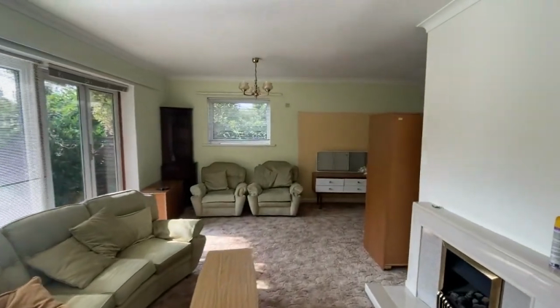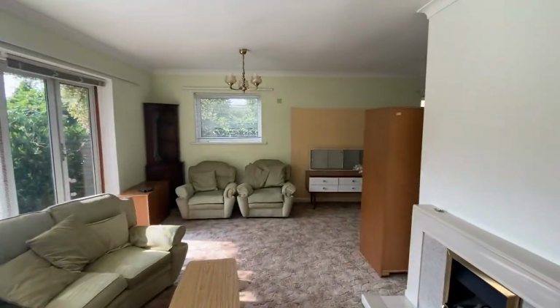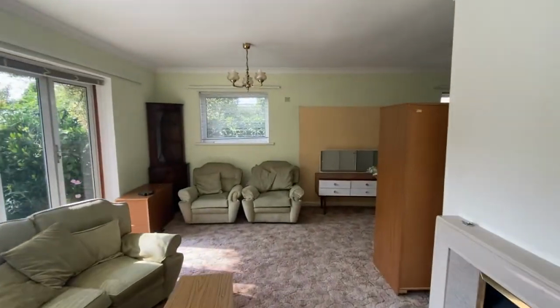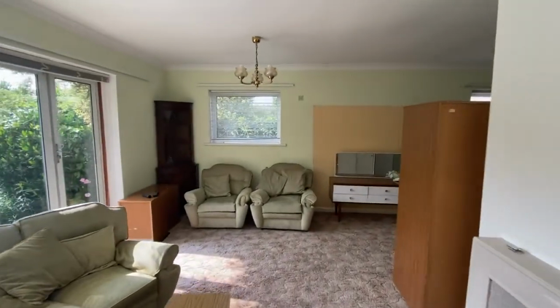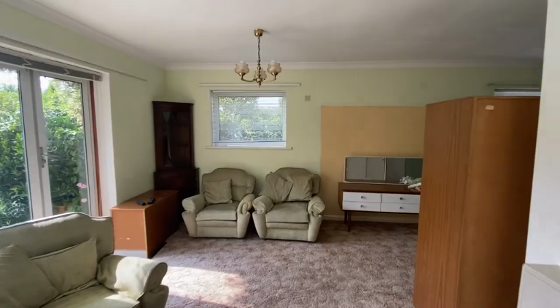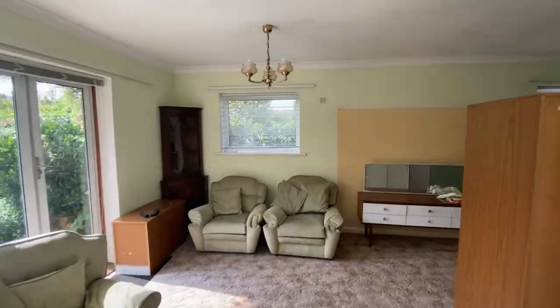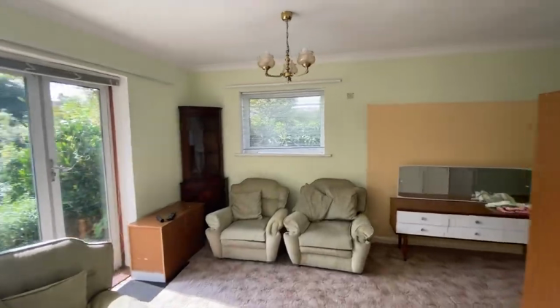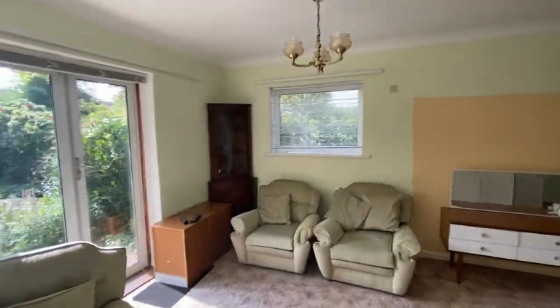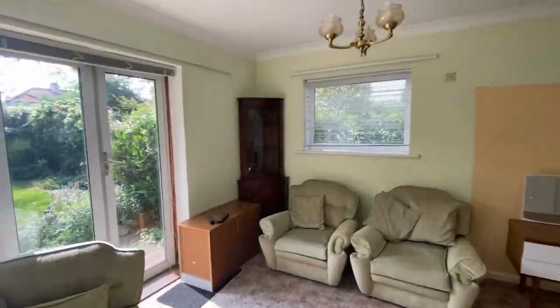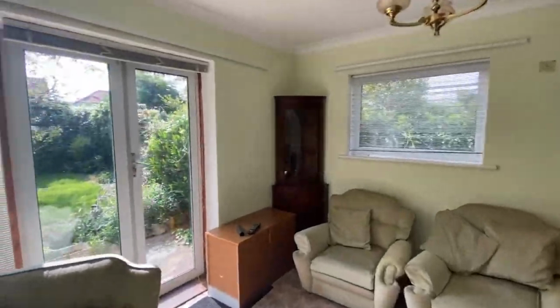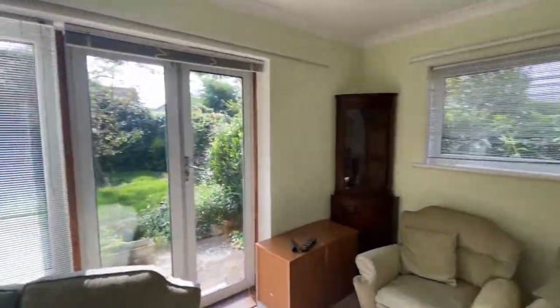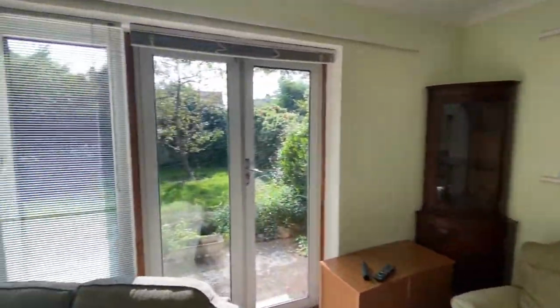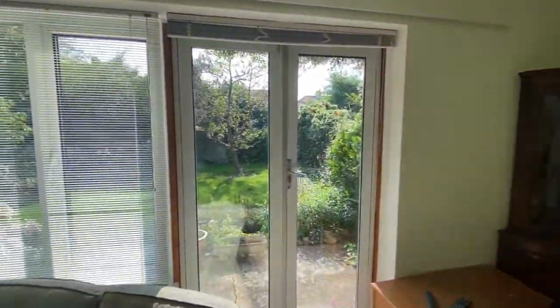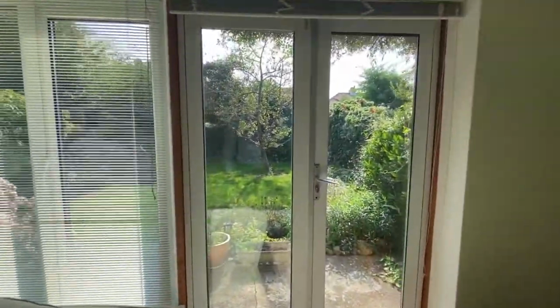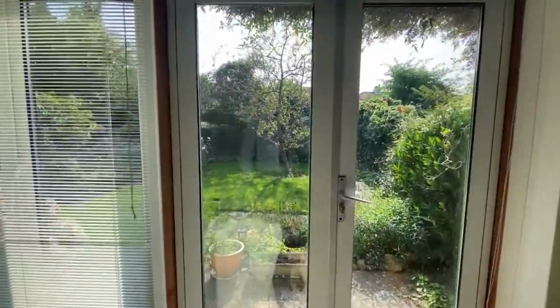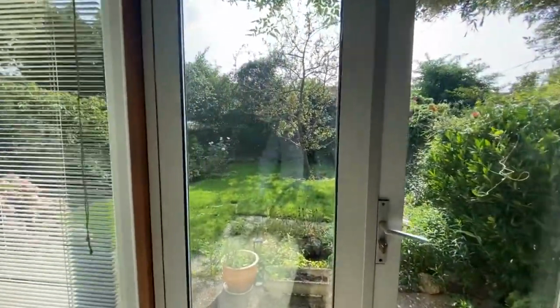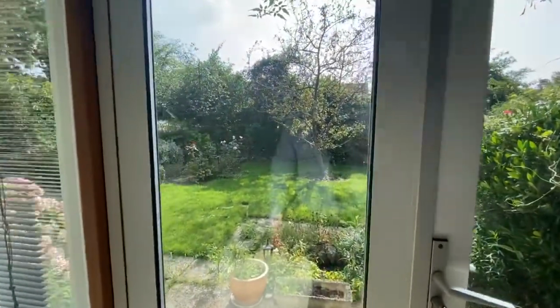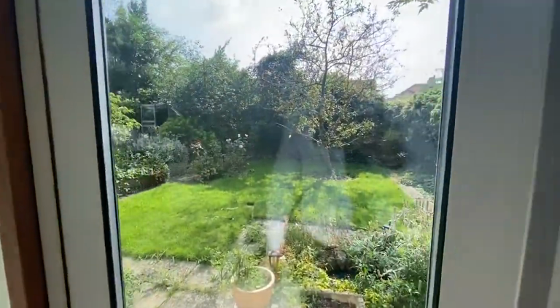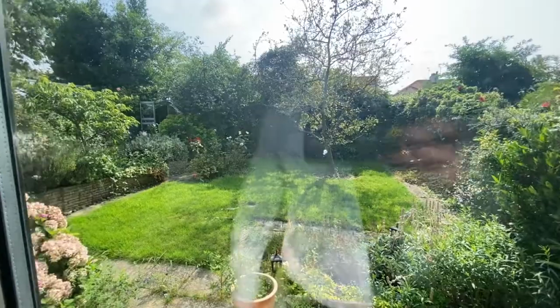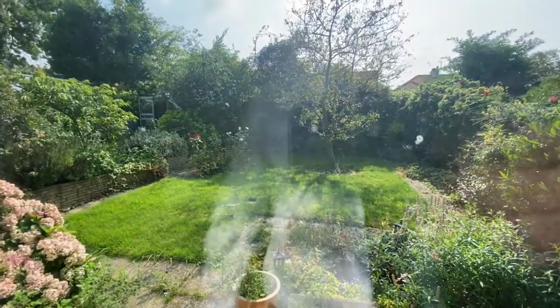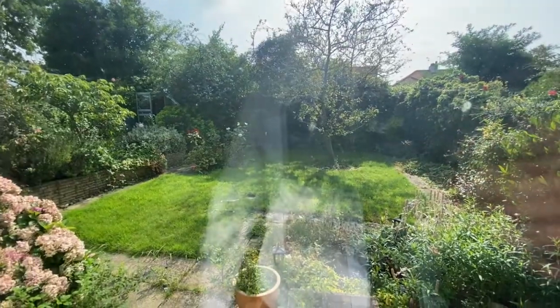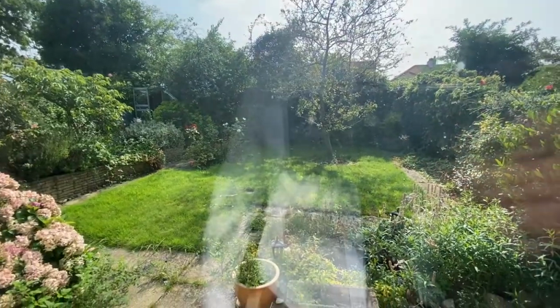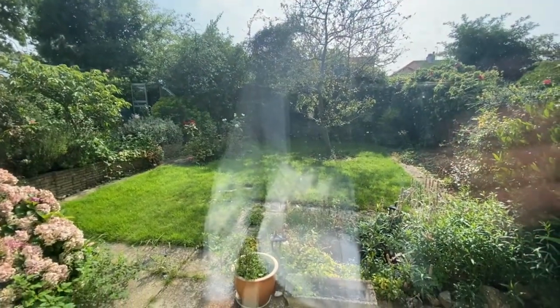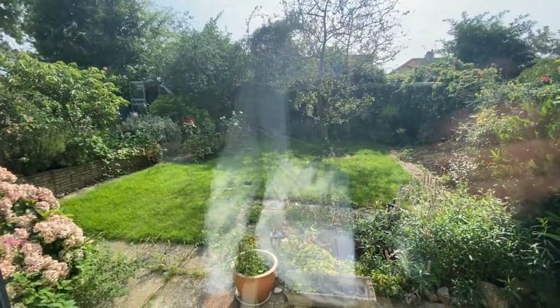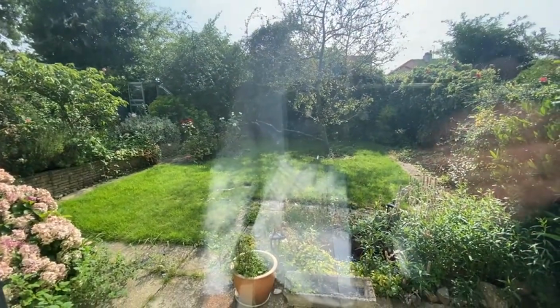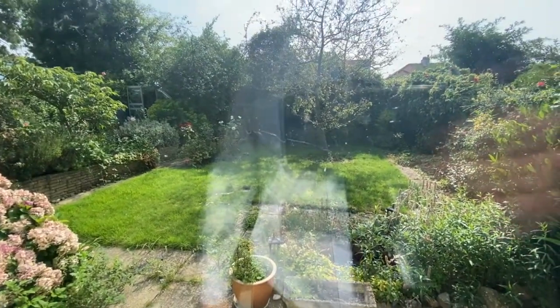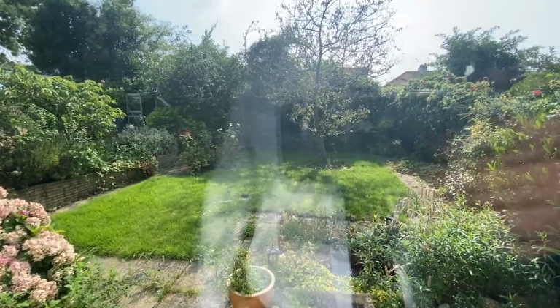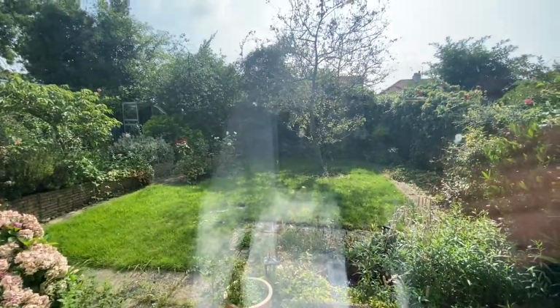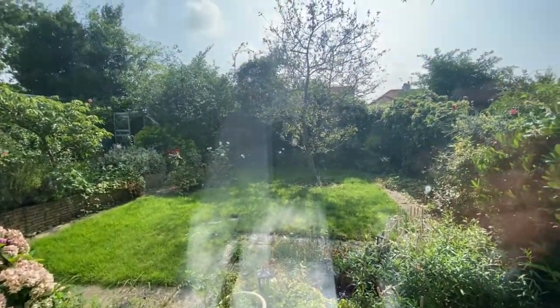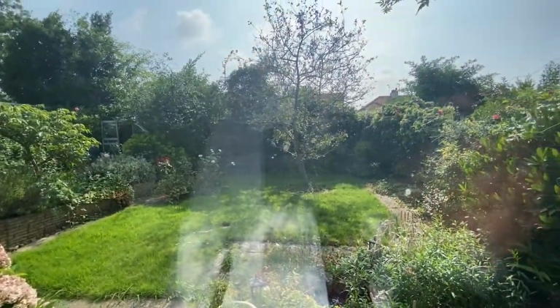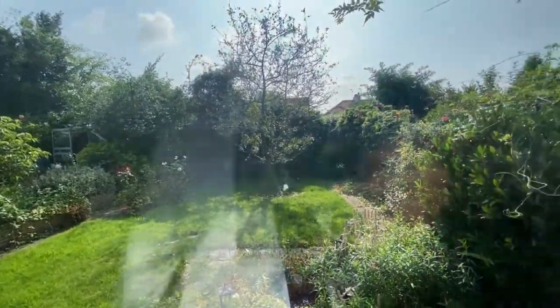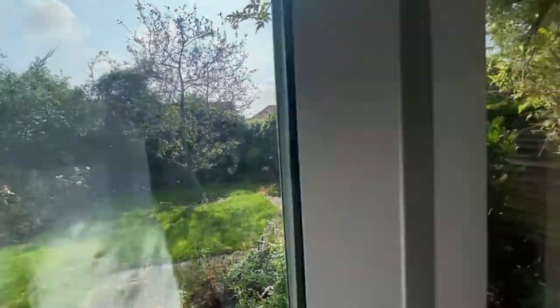We're just going to go and take a little peek out into the rear garden now just through the French doors here, and you can see a really nice amount of space there. Nice sunny aspect as well, nice and mature.